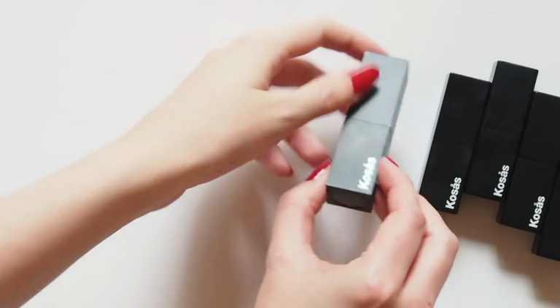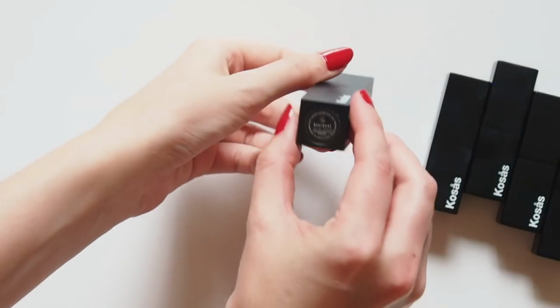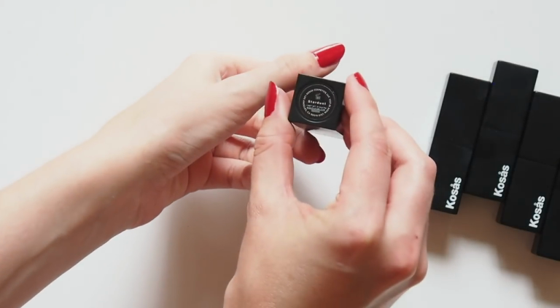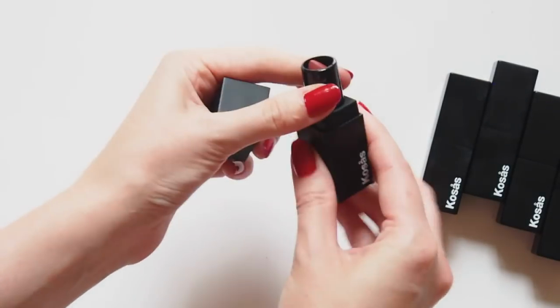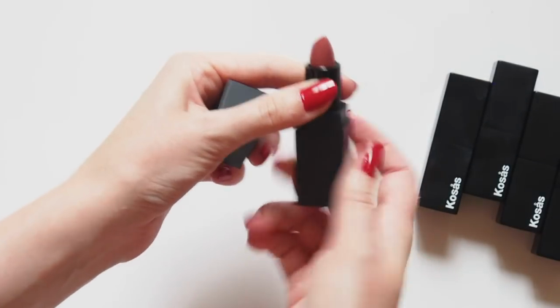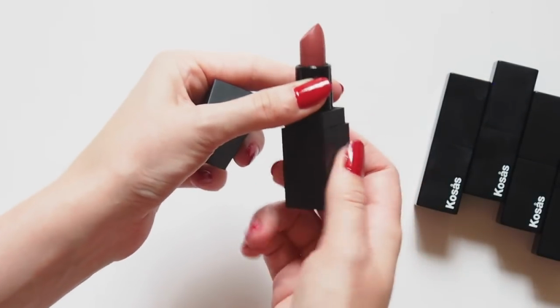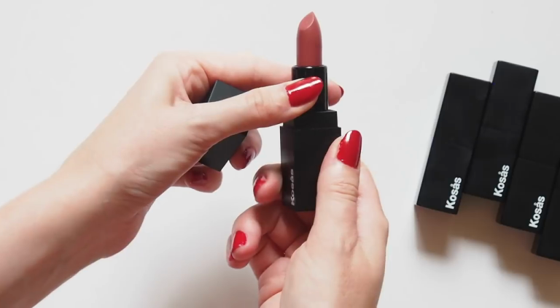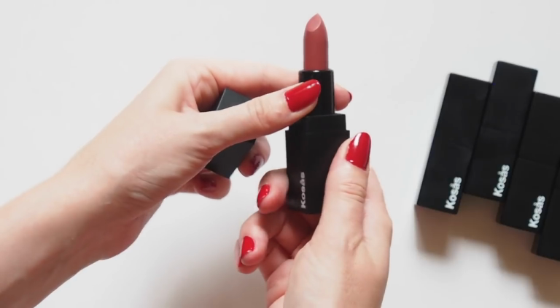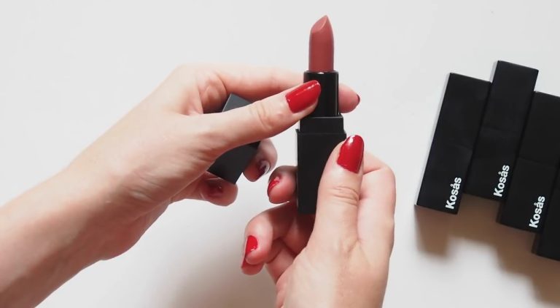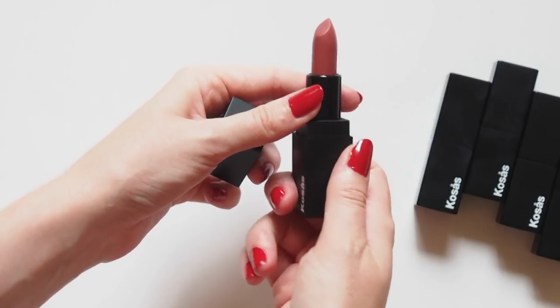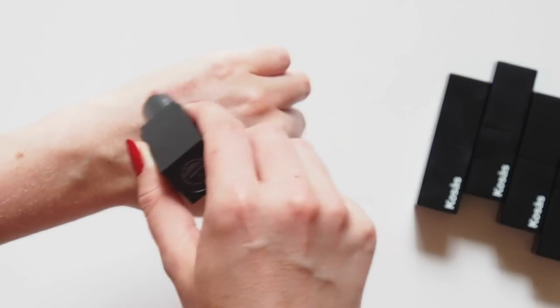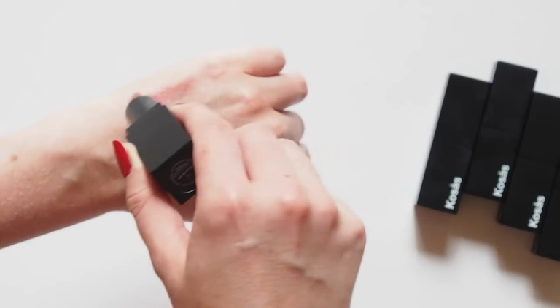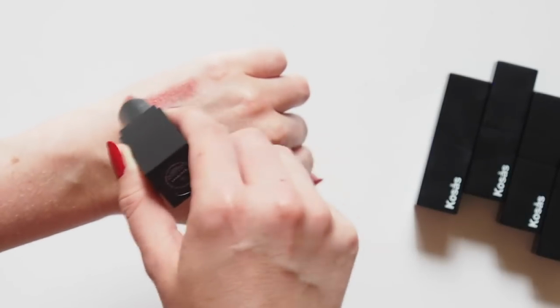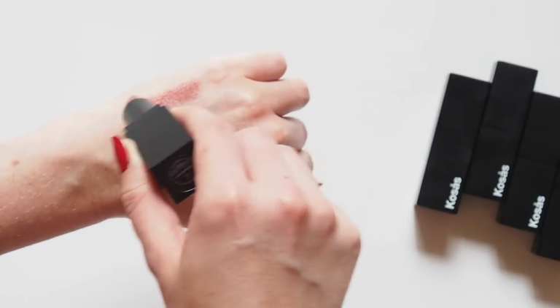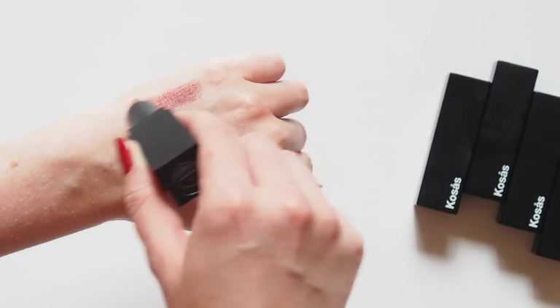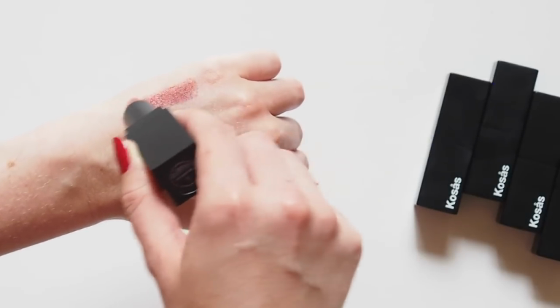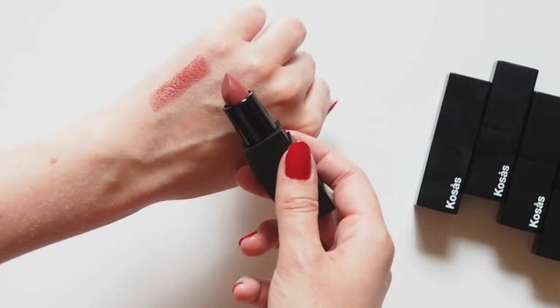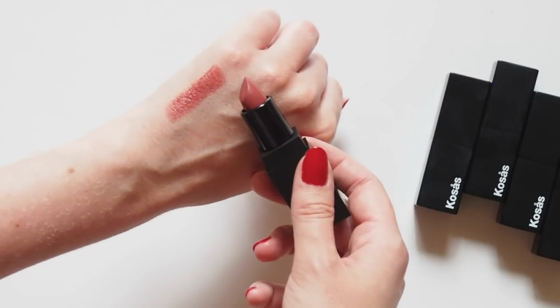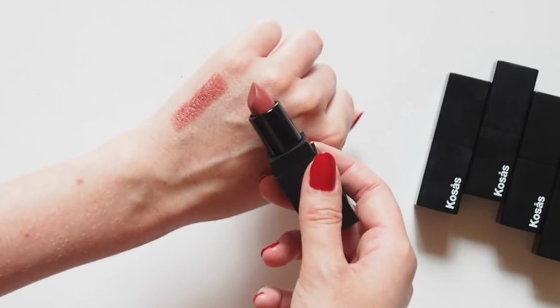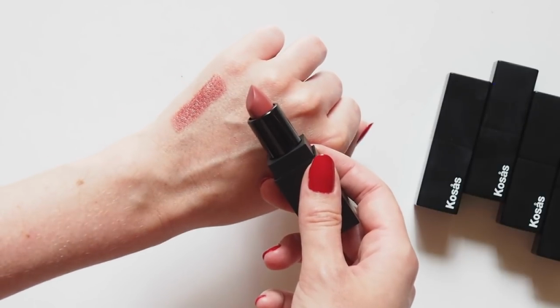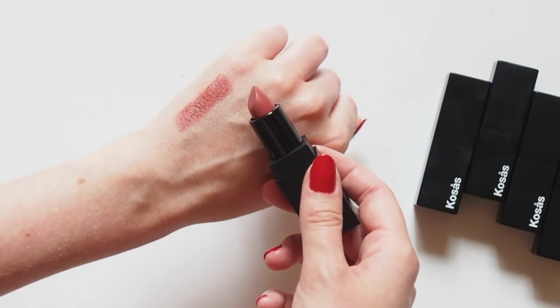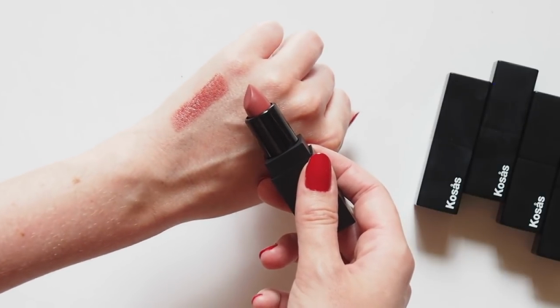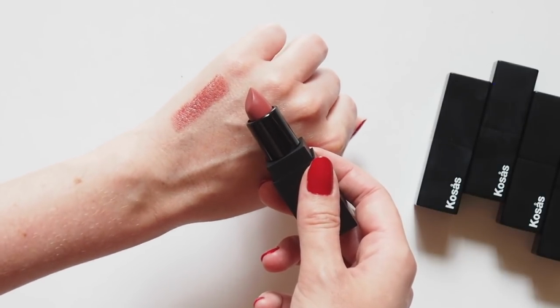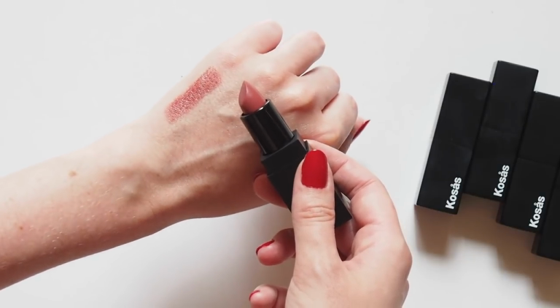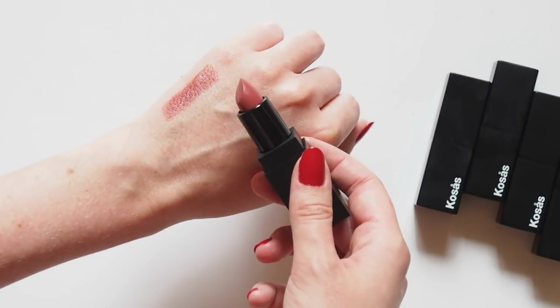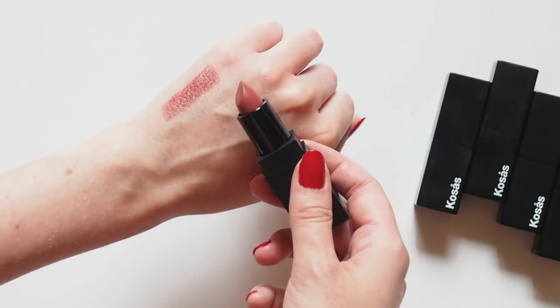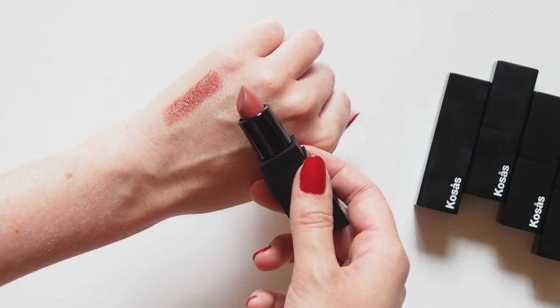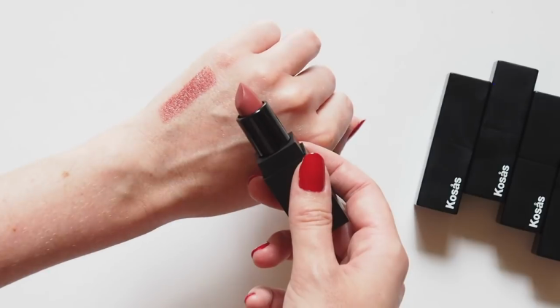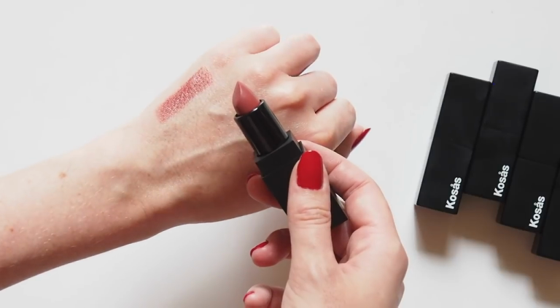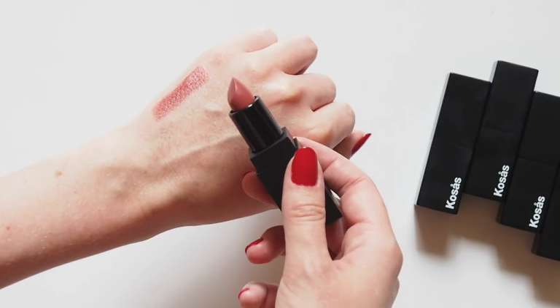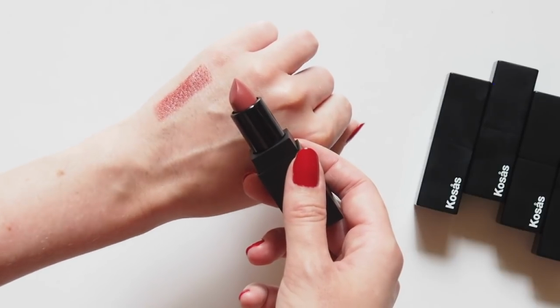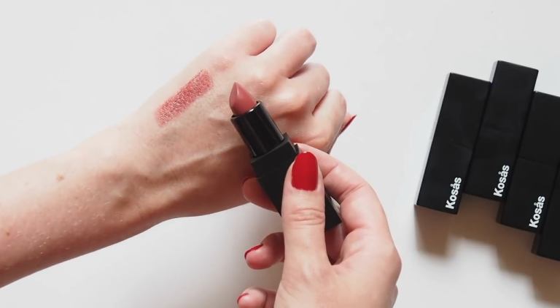Stardust is an easy, sheer, your-lips-but-better nude. The other light sheer shade, Rosewater, looked really pretty too, but these days I actually prefer slightly warmer undertones. A great quick lip colour. This looks like it might have been the original packaging, because the other four are slightly smaller and have a magnetic closure.